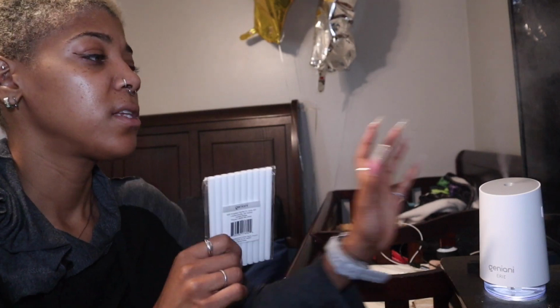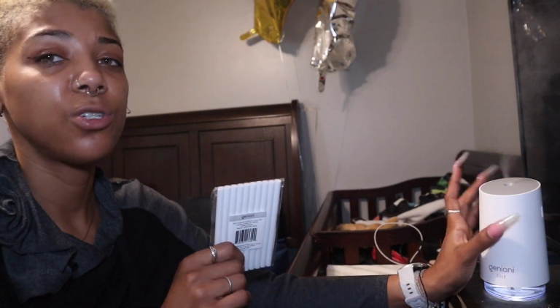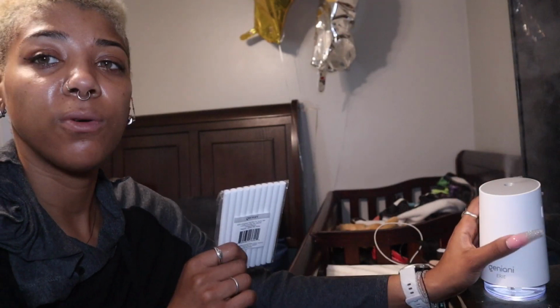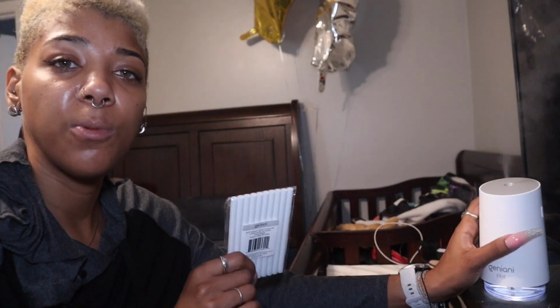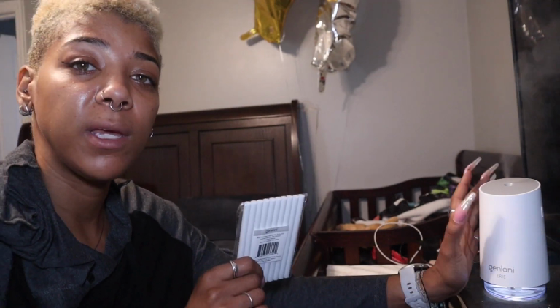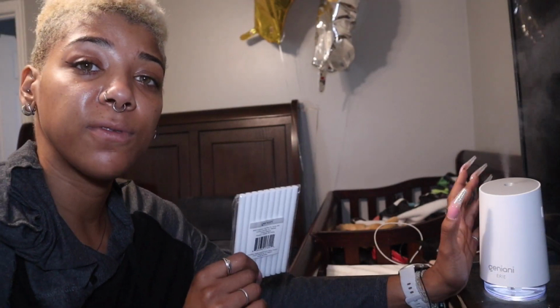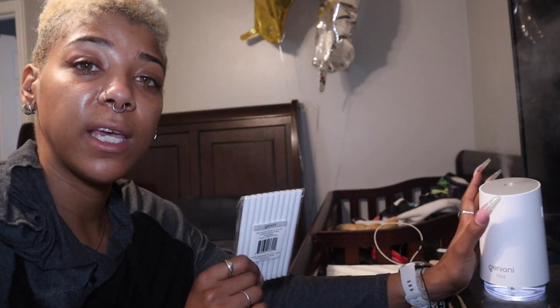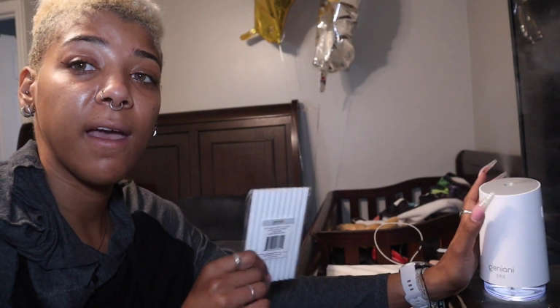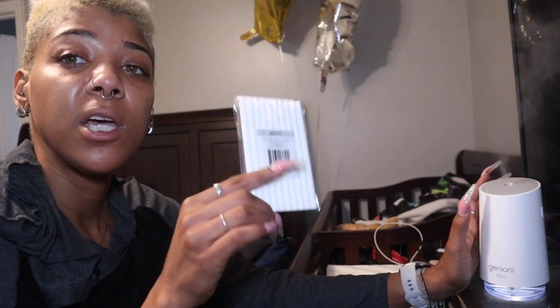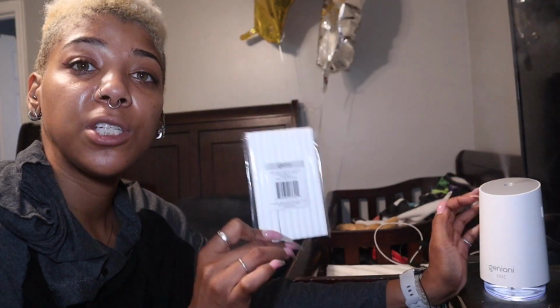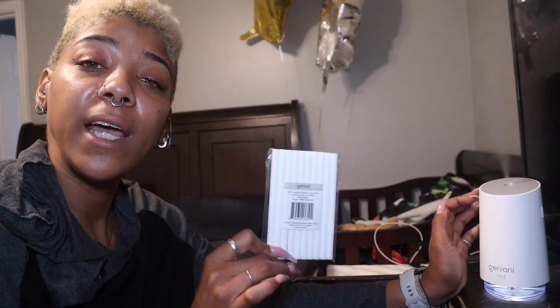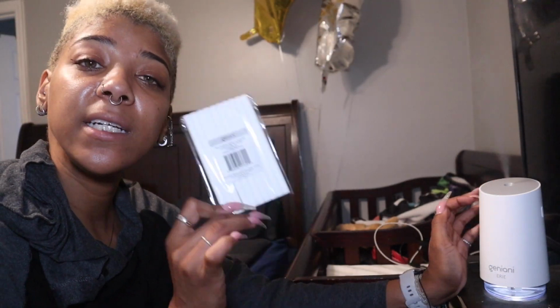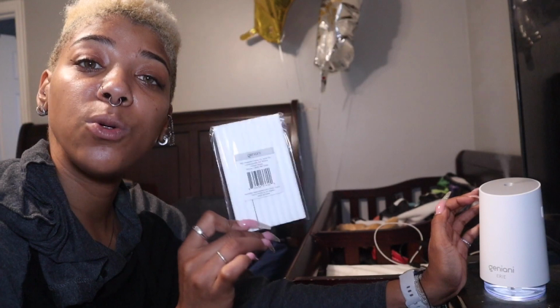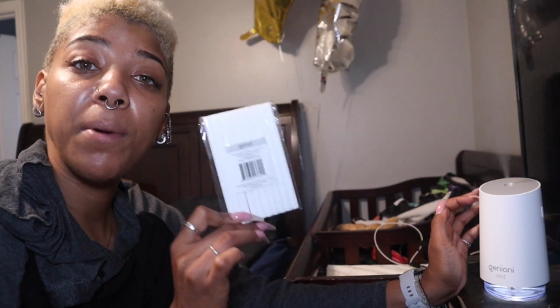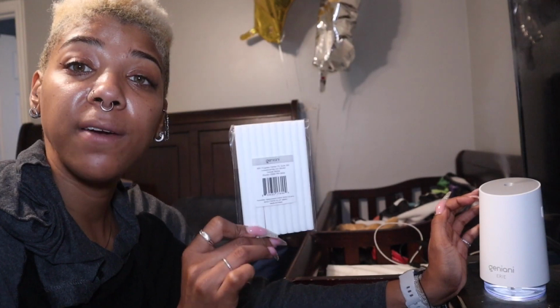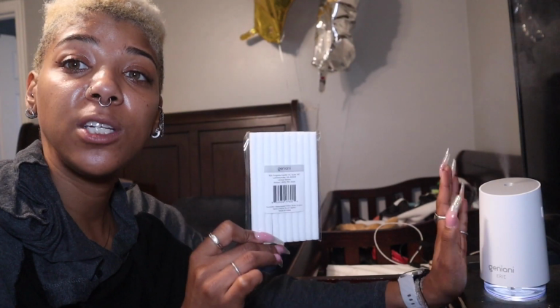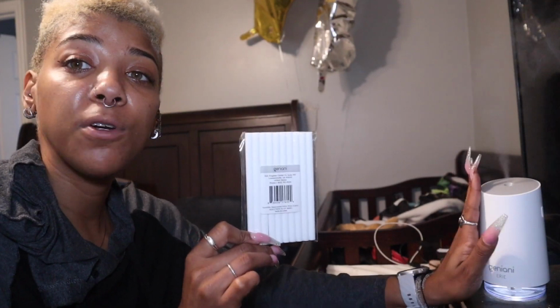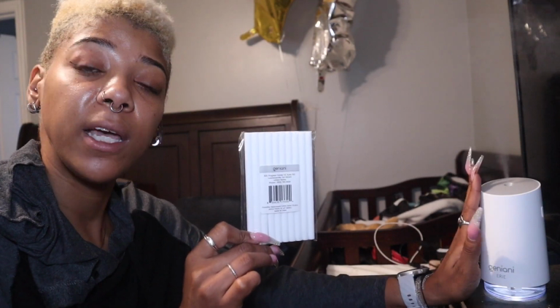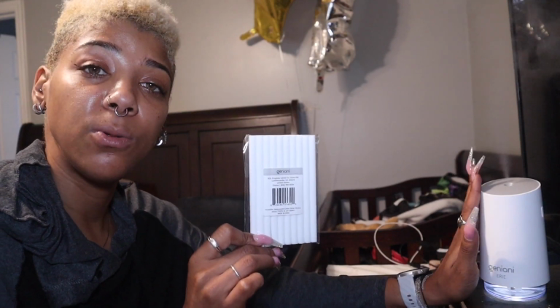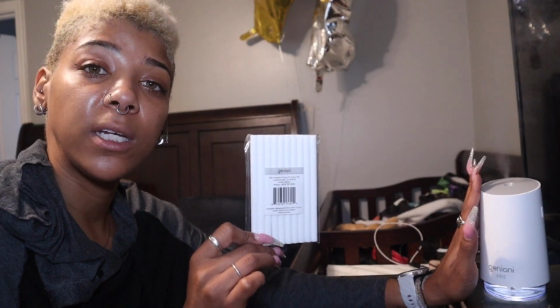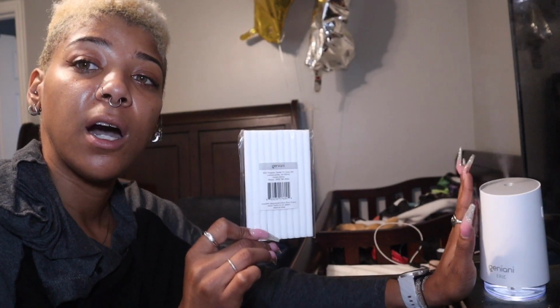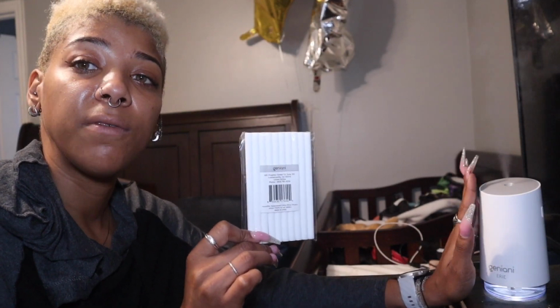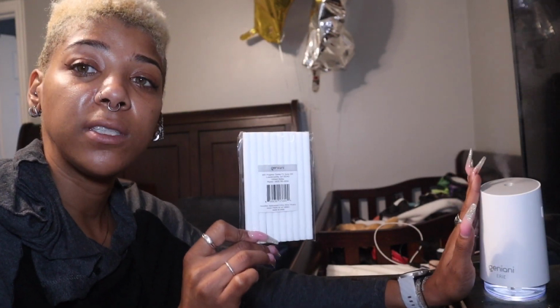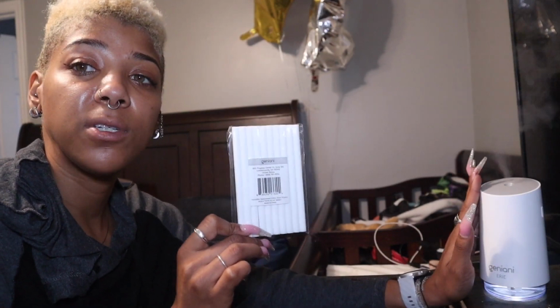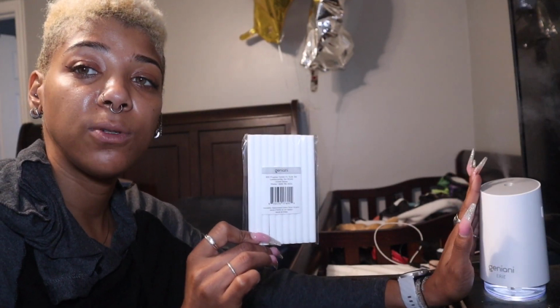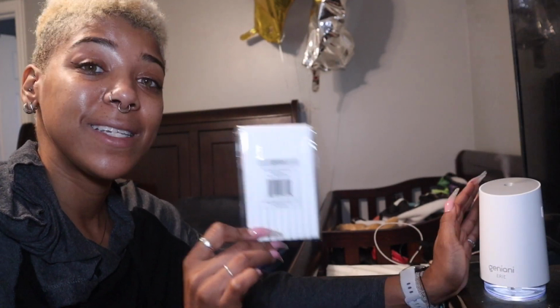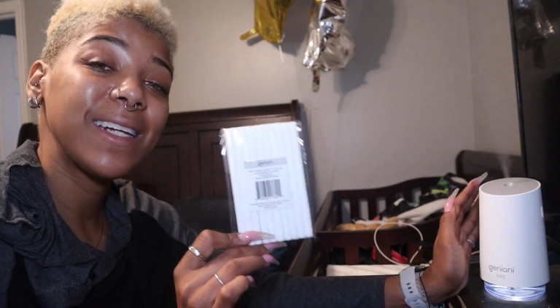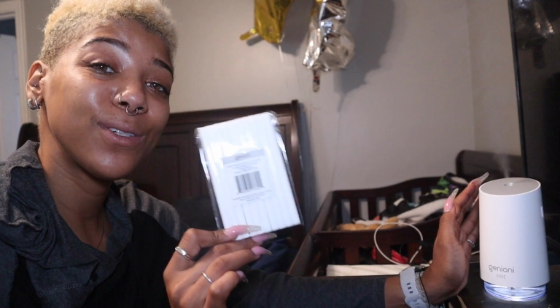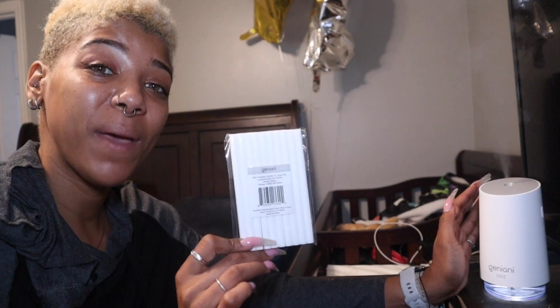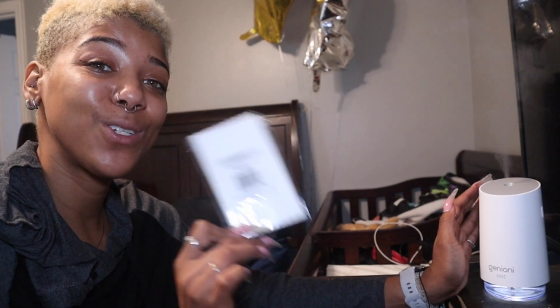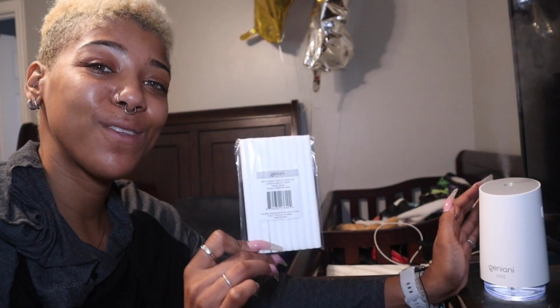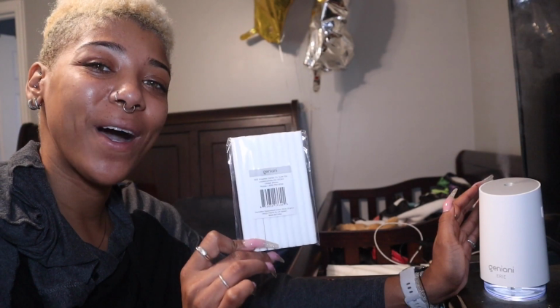These usually don't come with many when you first get them. It's a good idea to grab a pack of these if you're buying a new one of these types of diffusers. This is a nice little tin pack so you should have this for a while.